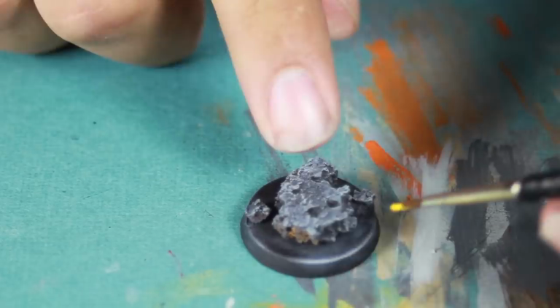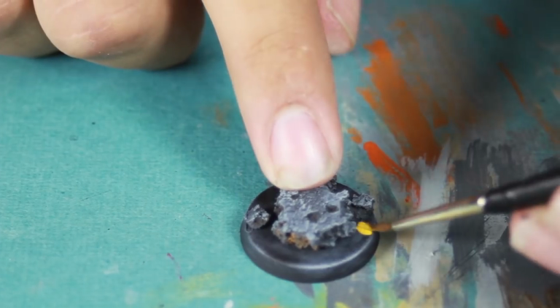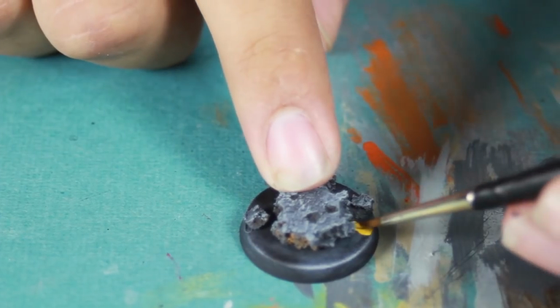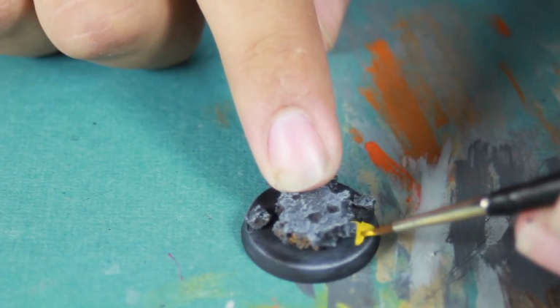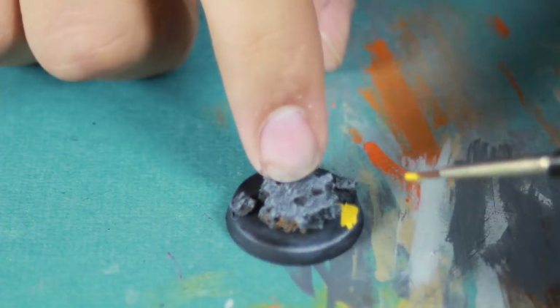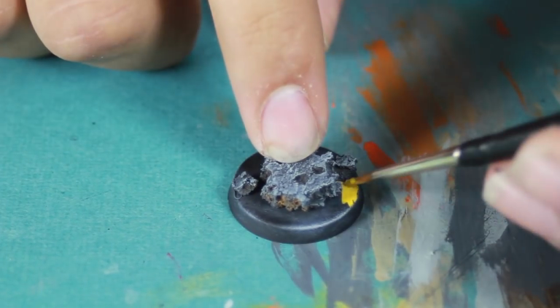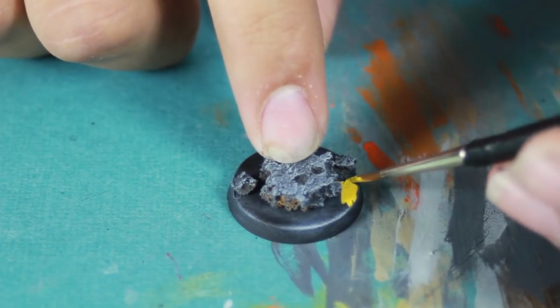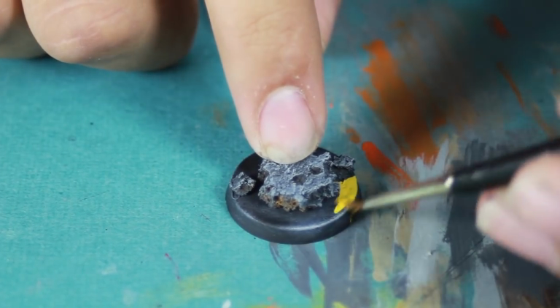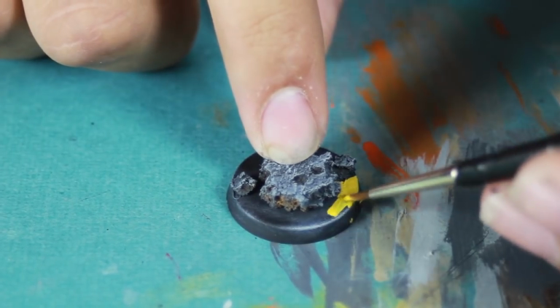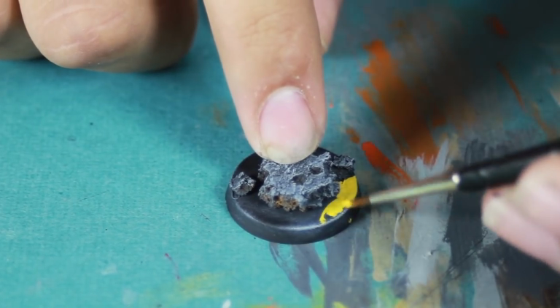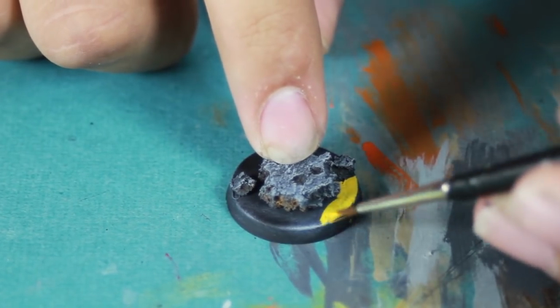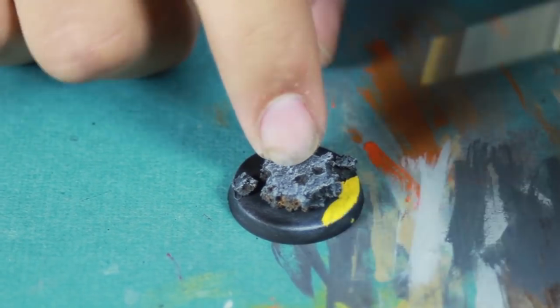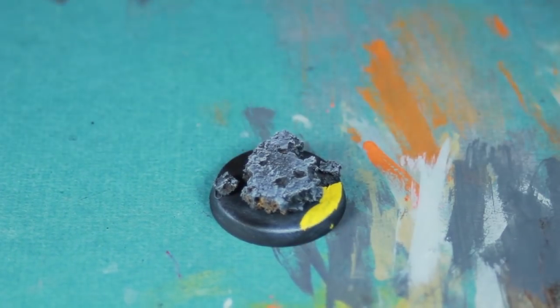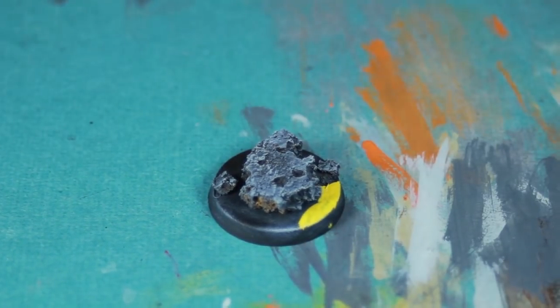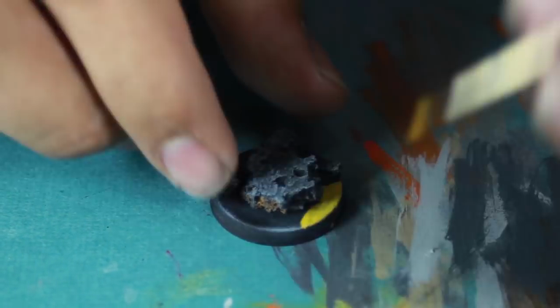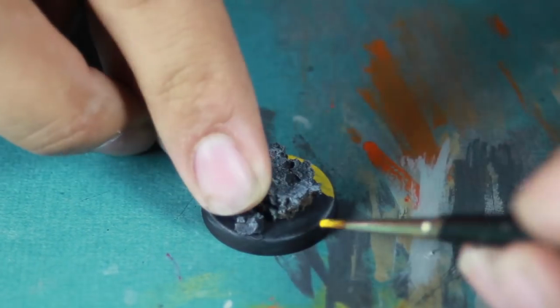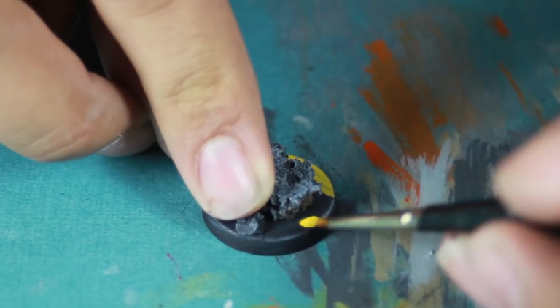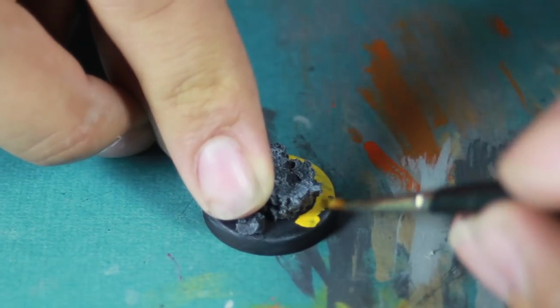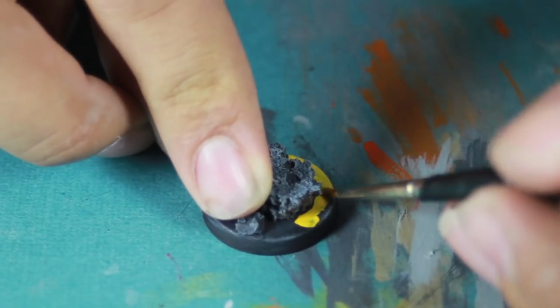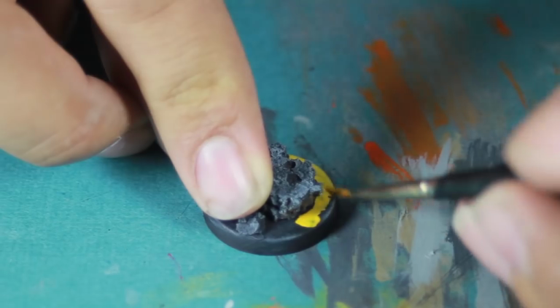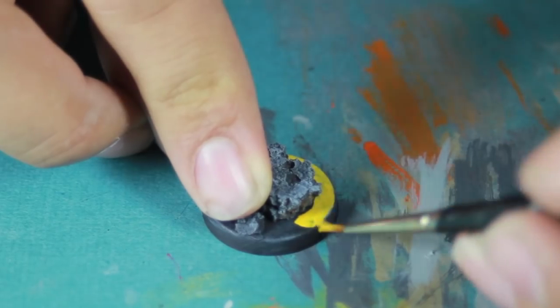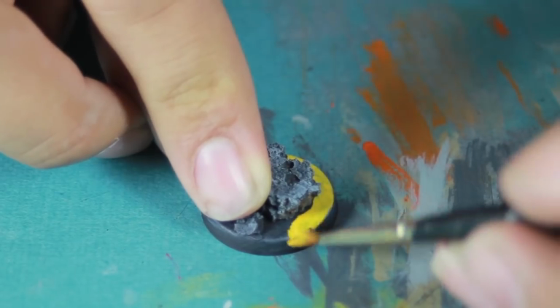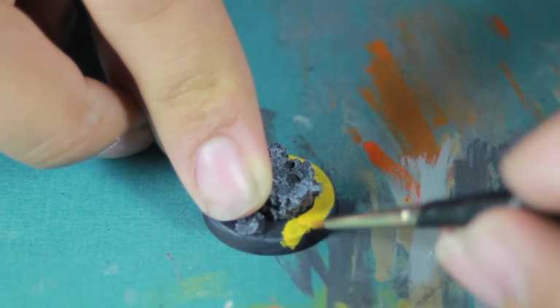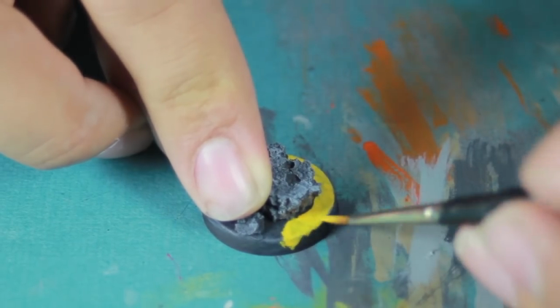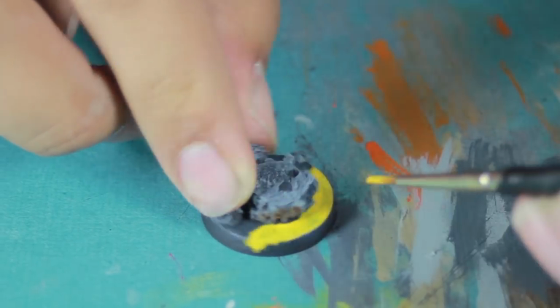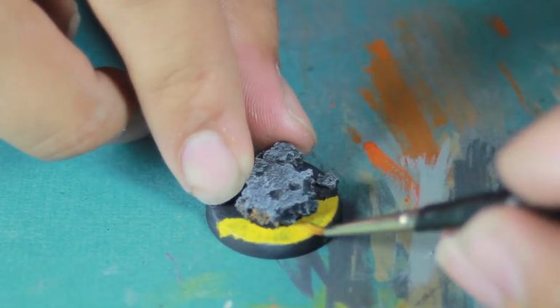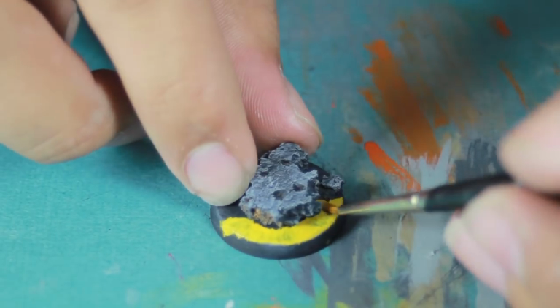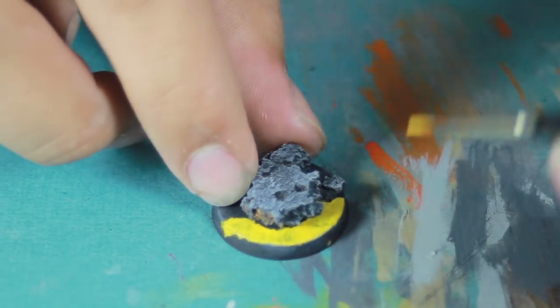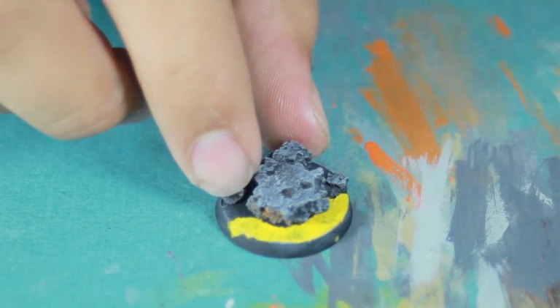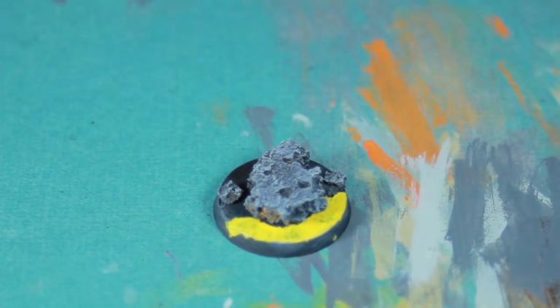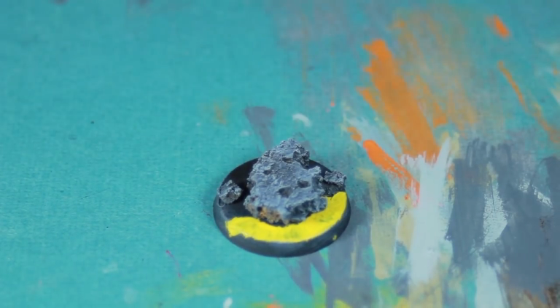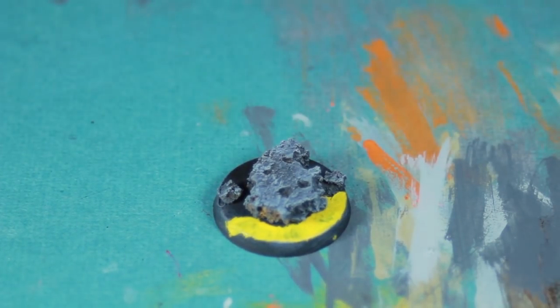Then began working on the acid pool by base coating the remainder of the exposed base in yellow. This will probably take several coats.